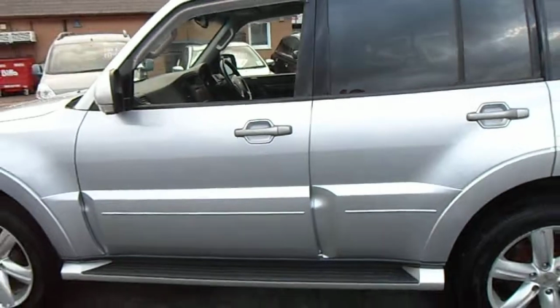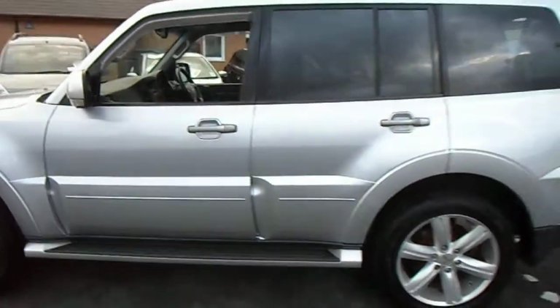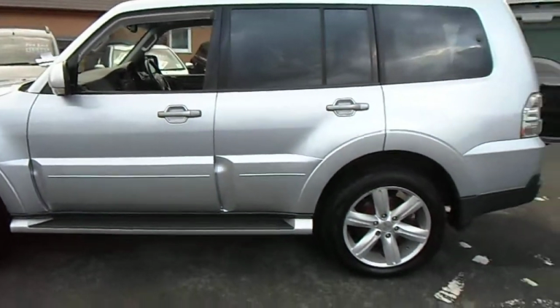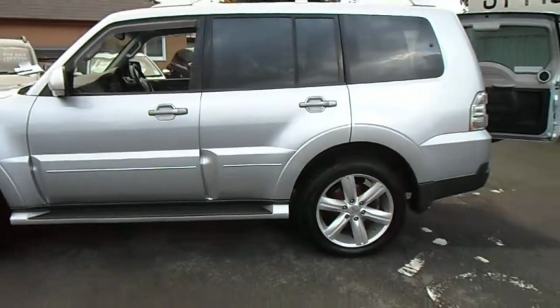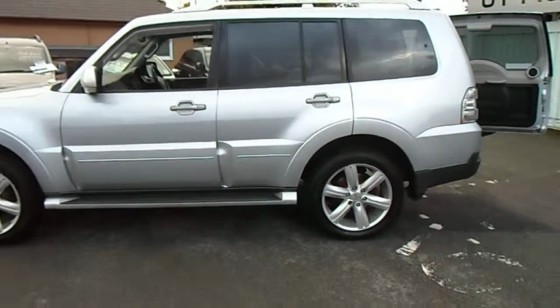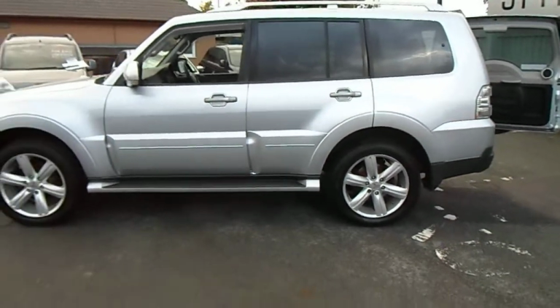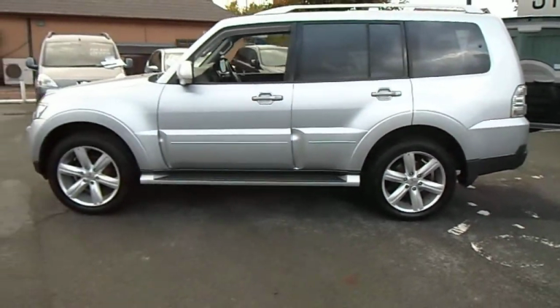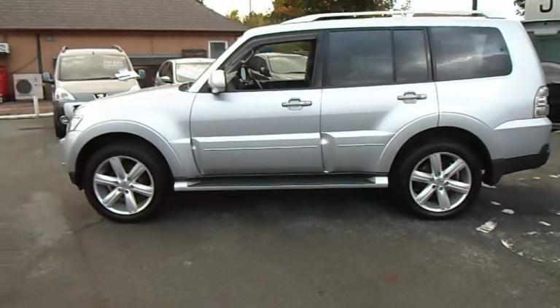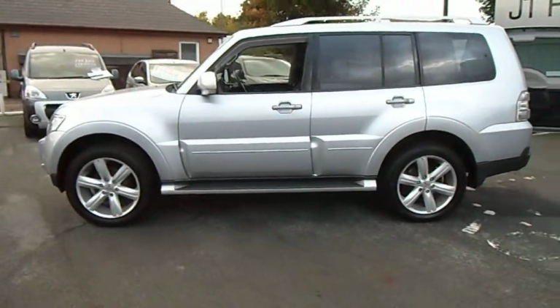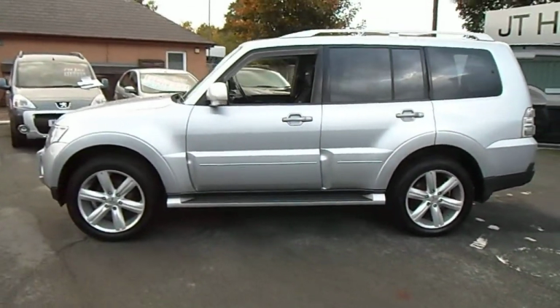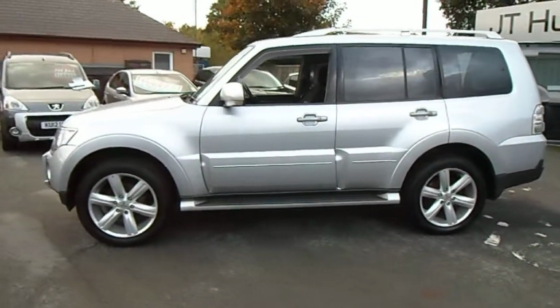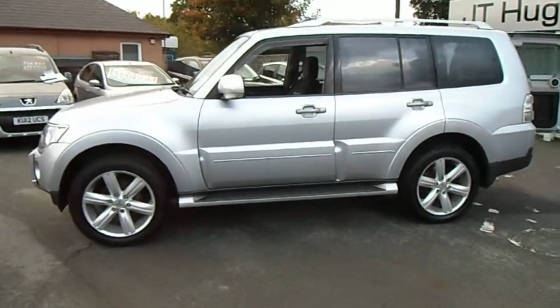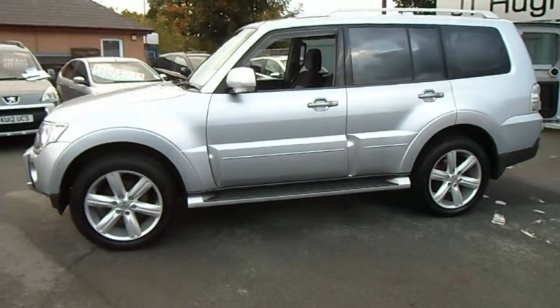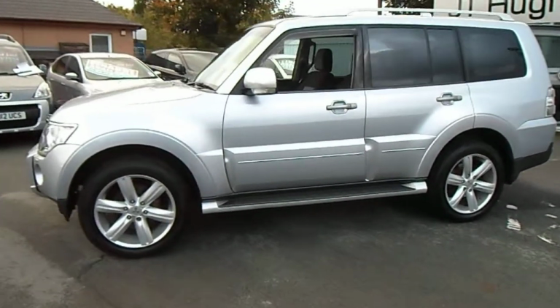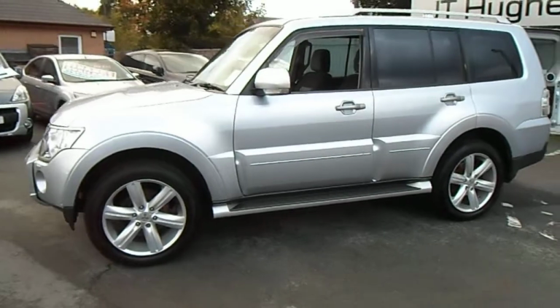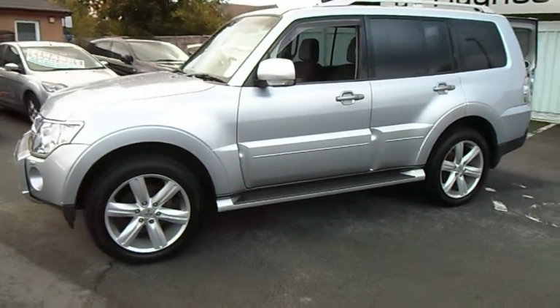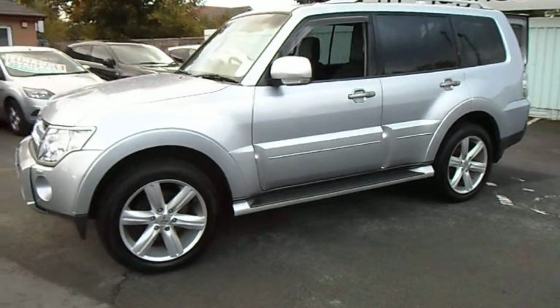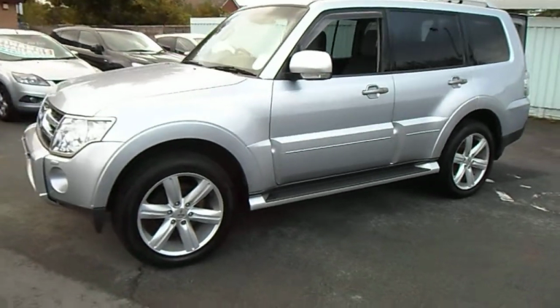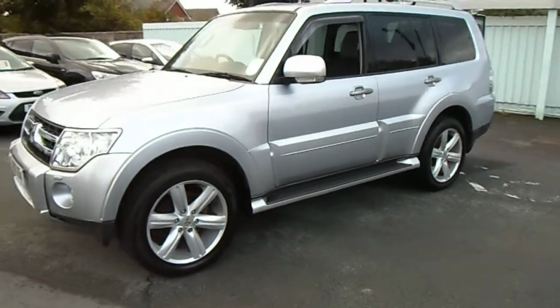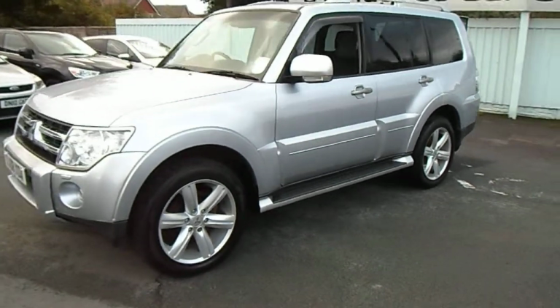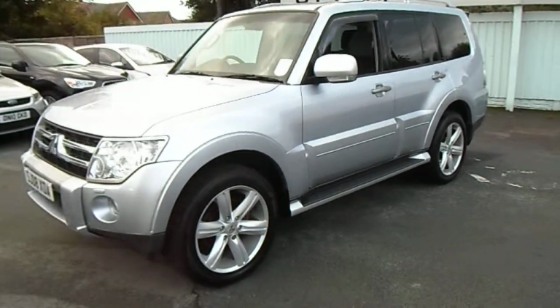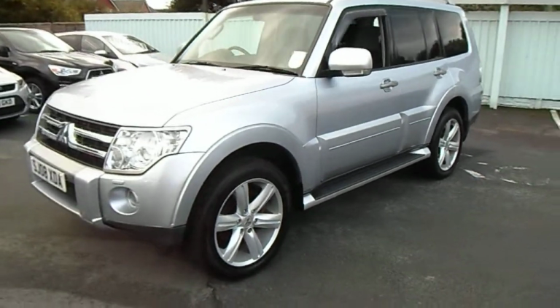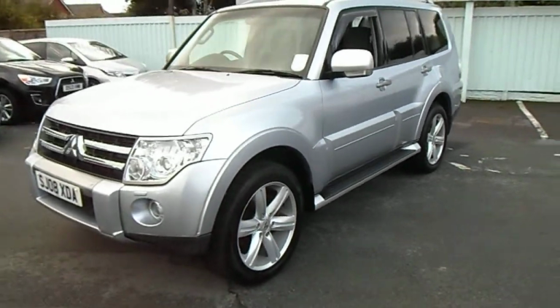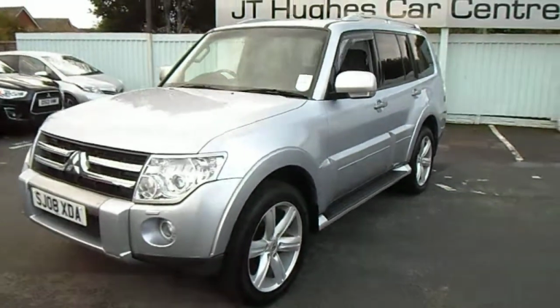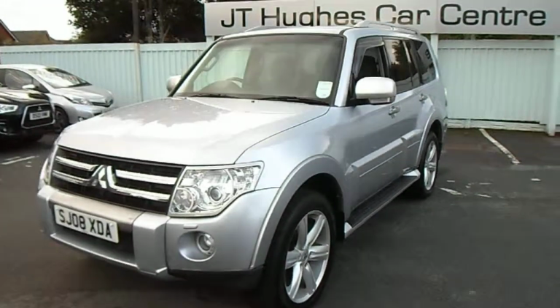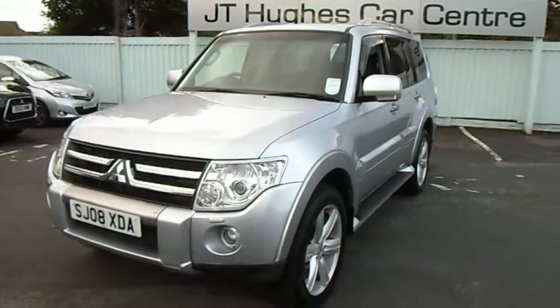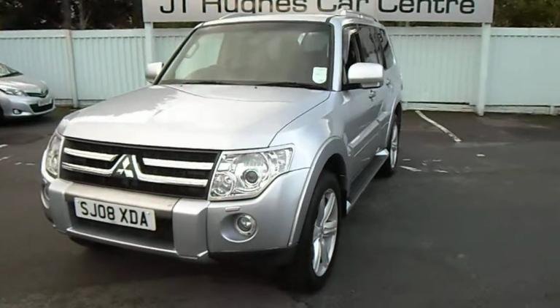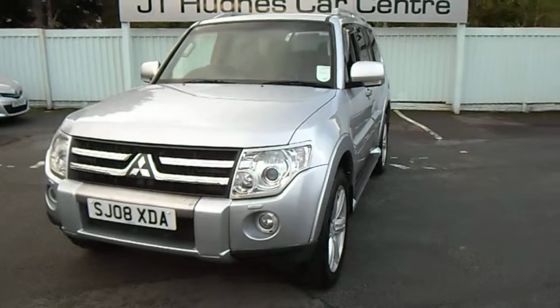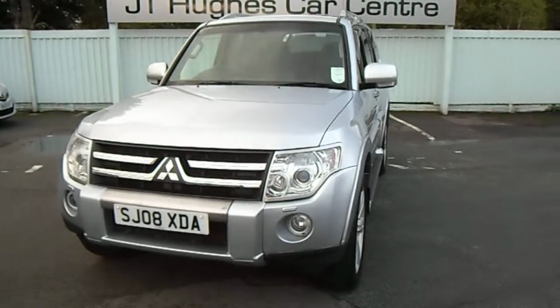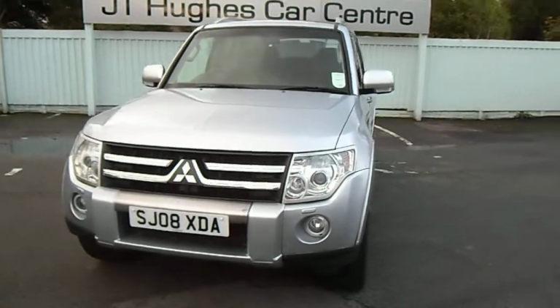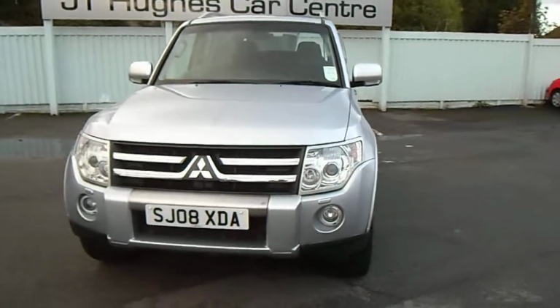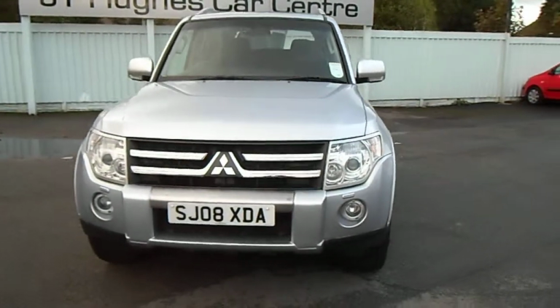If you have any other questions regarding the vehicle or would like to arrange a test drive, please don't hesitate to contact myself. It's Jonathan O'Connor at 01691 663 90. Thank you very much for your time.